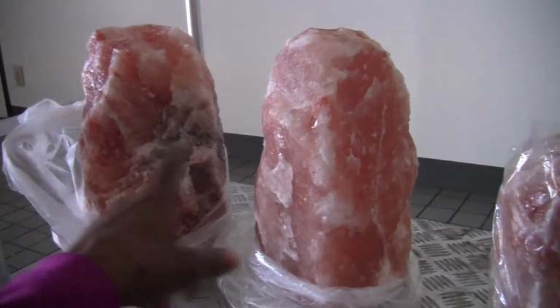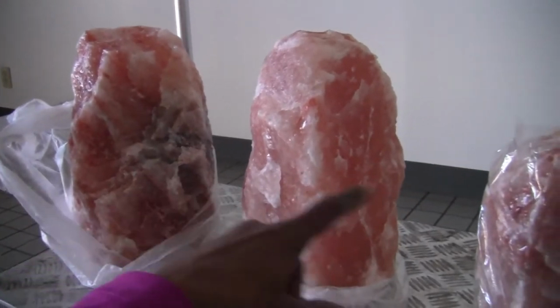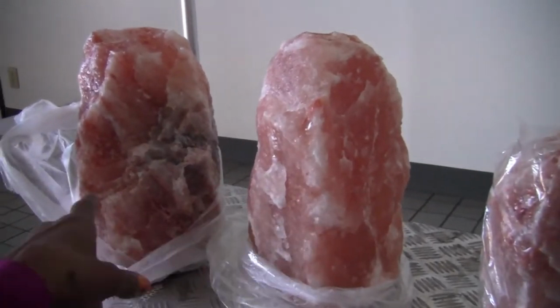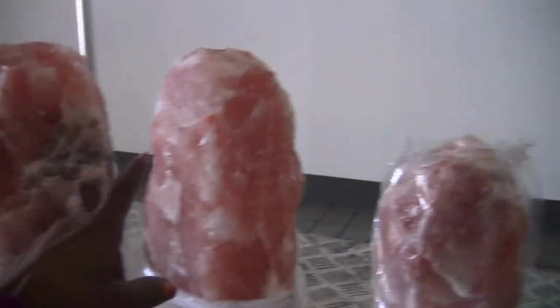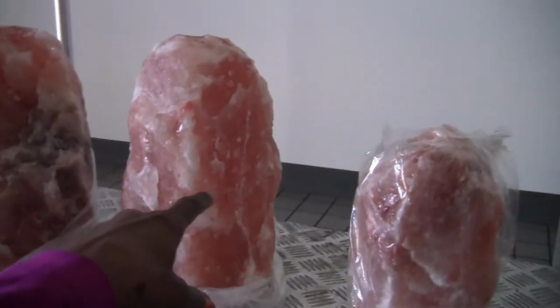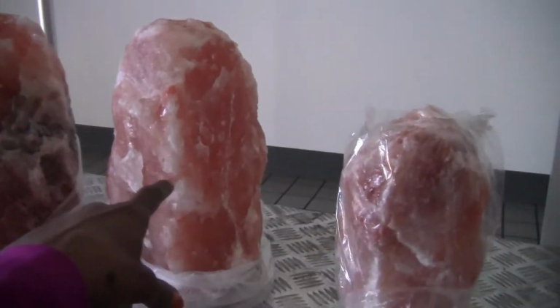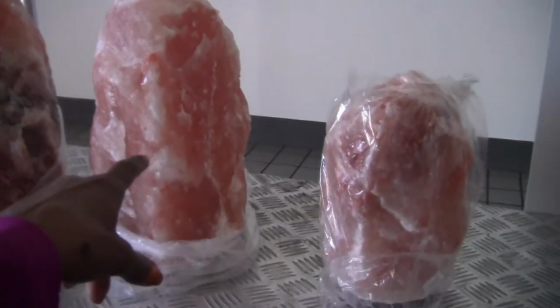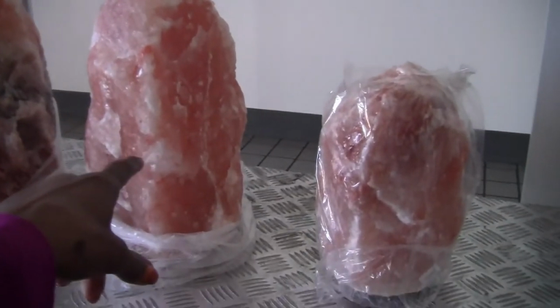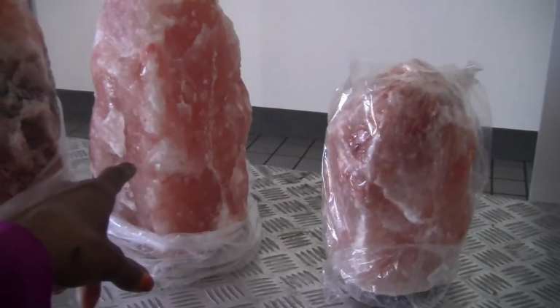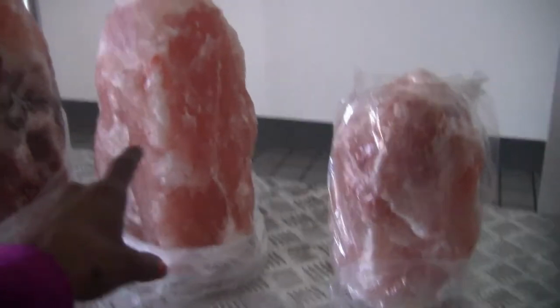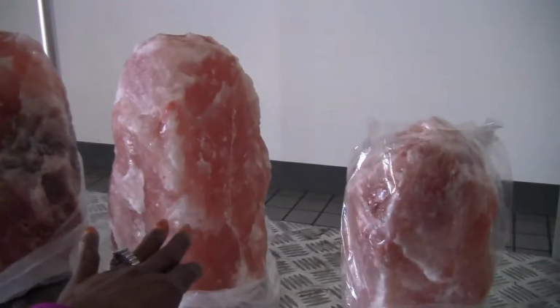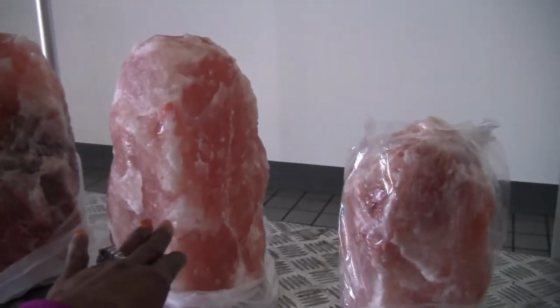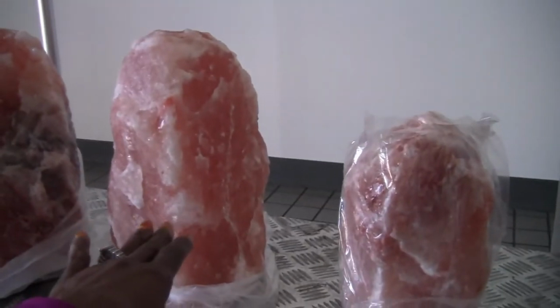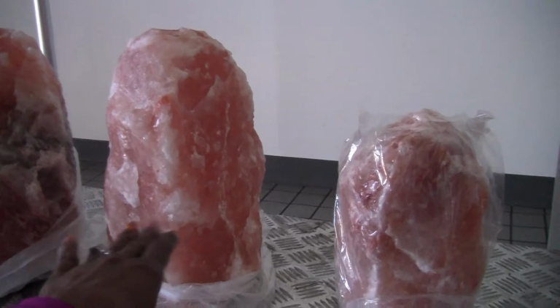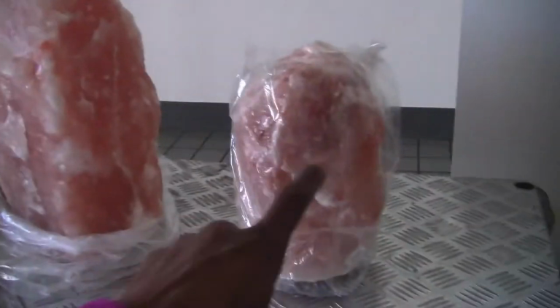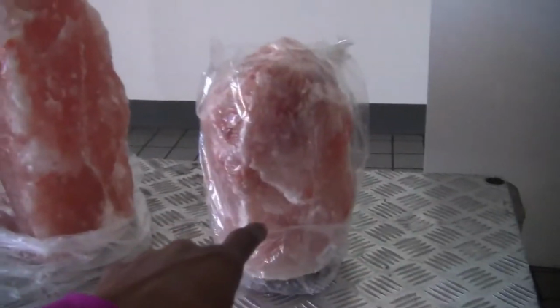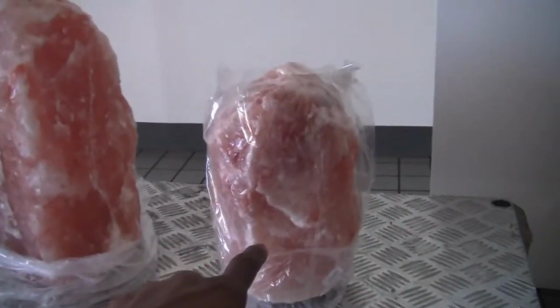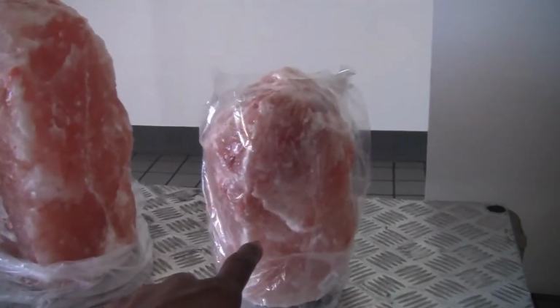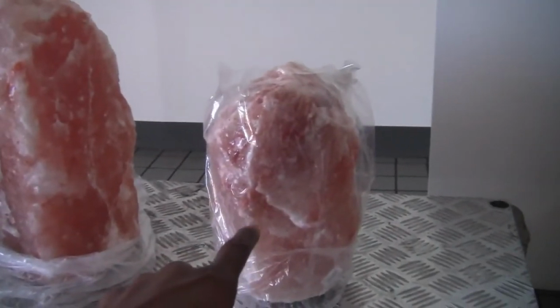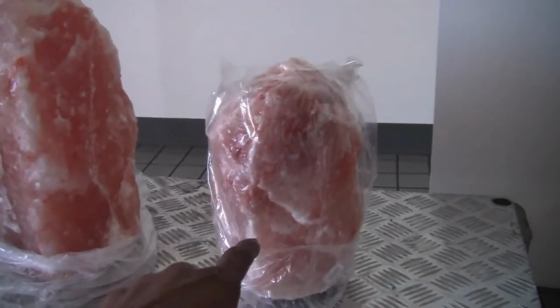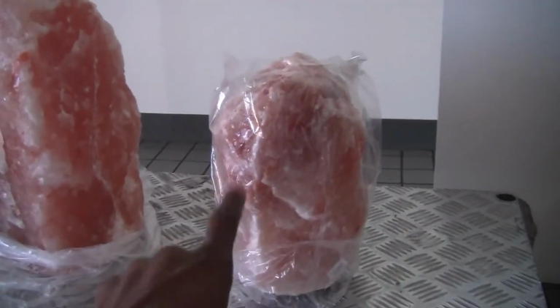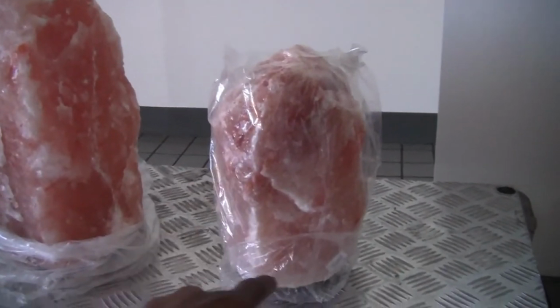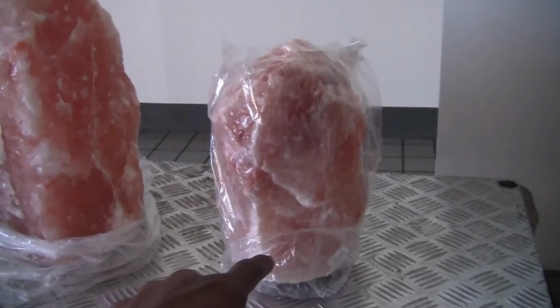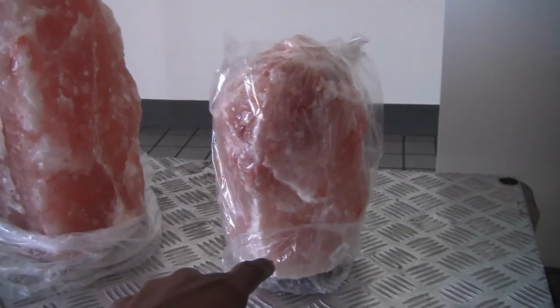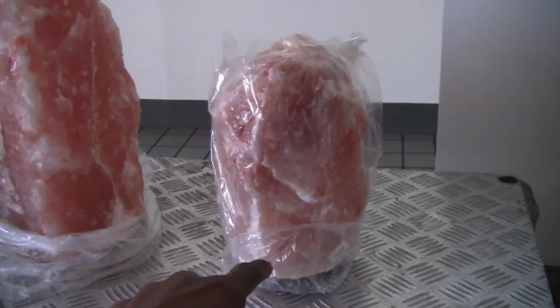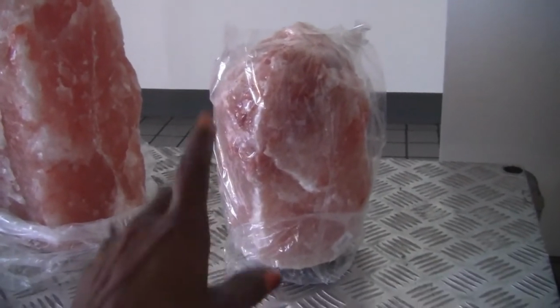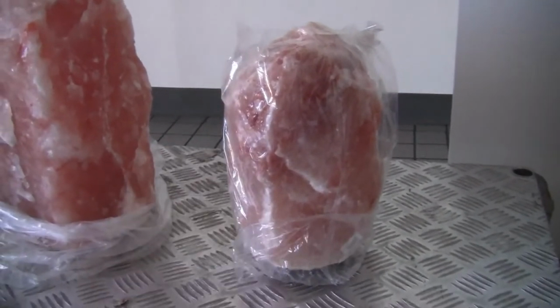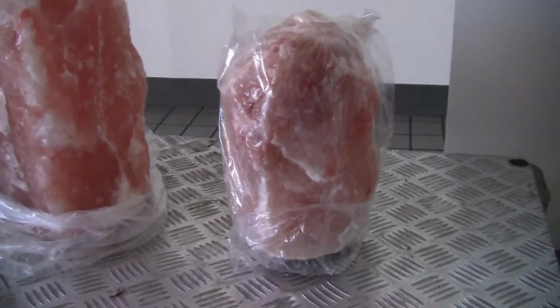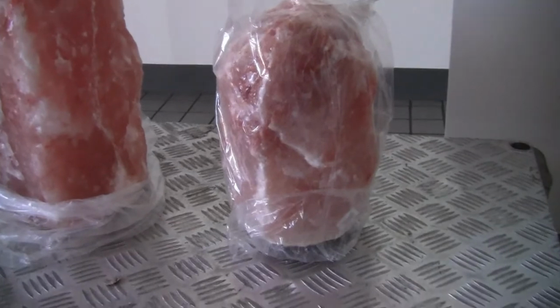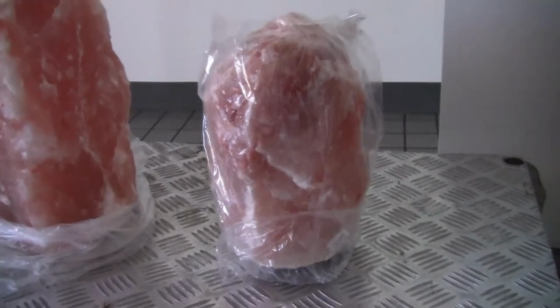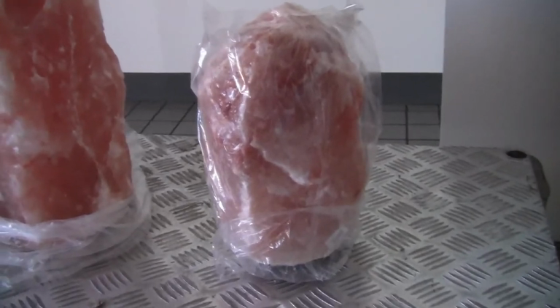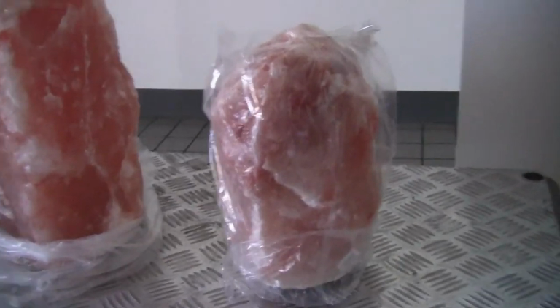So out of these two, I'm going to pick this one. That one's going to go in my den, and this one's going to go in my office to replace the smaller one in my office. I'm going to put on my nightstand in my bedroom.